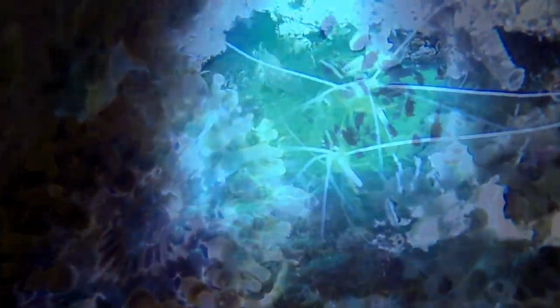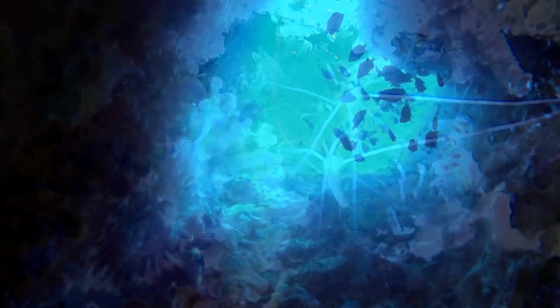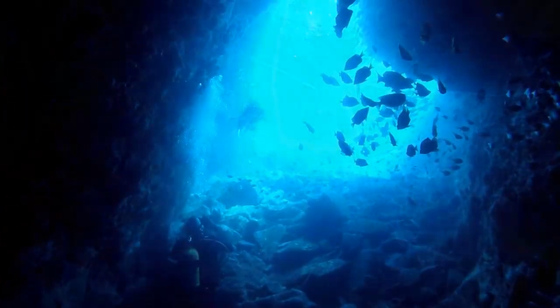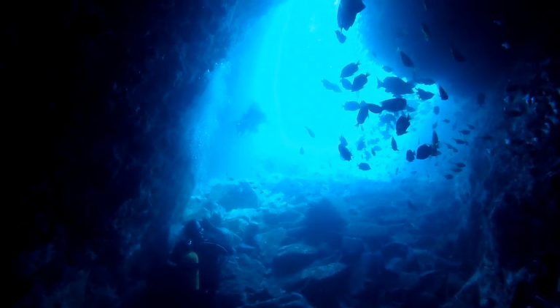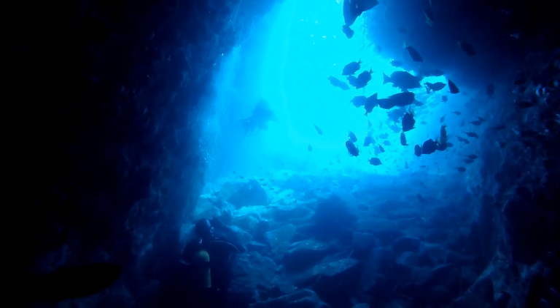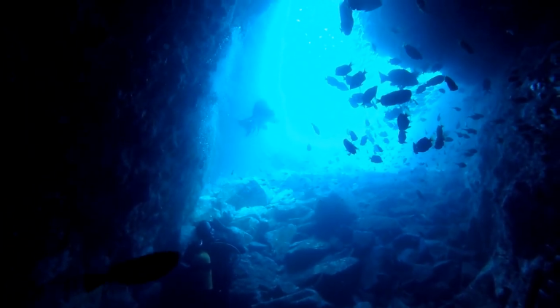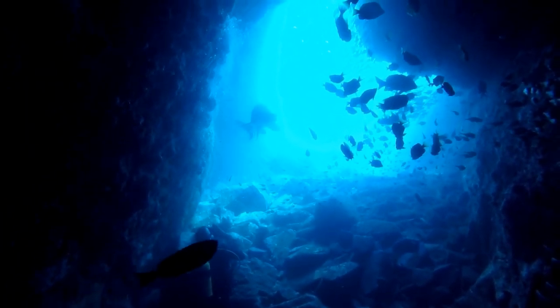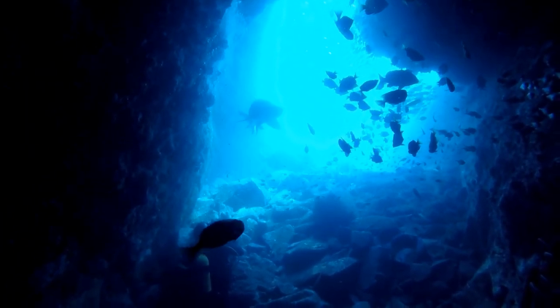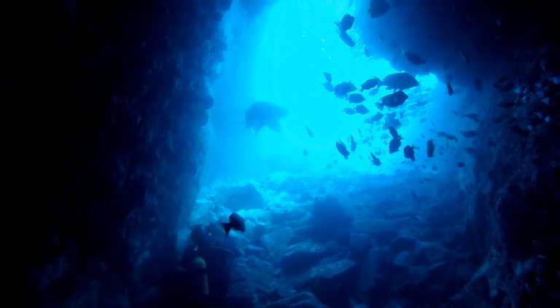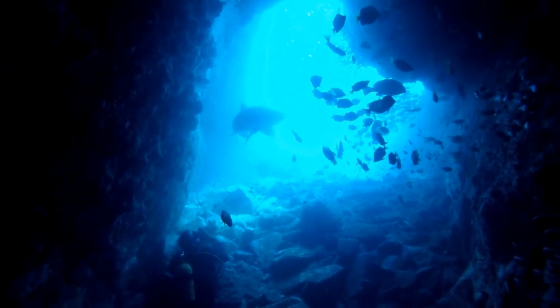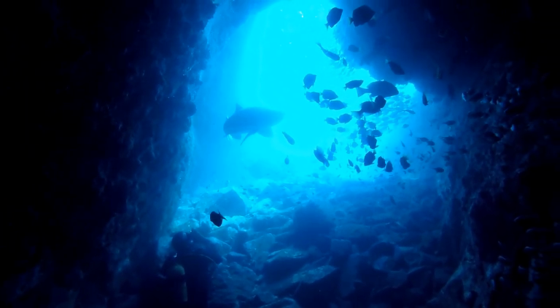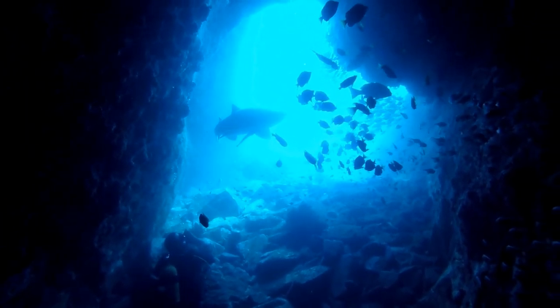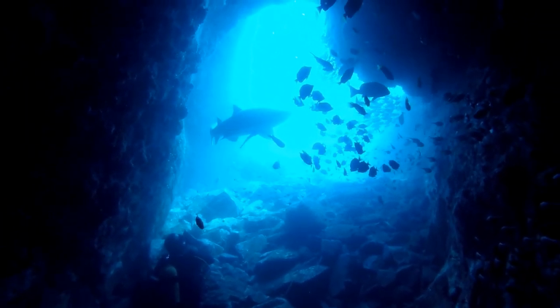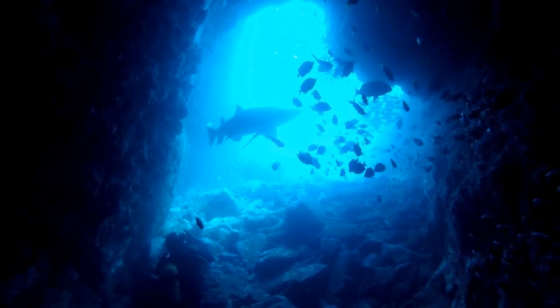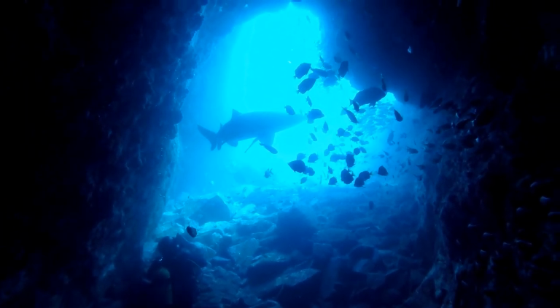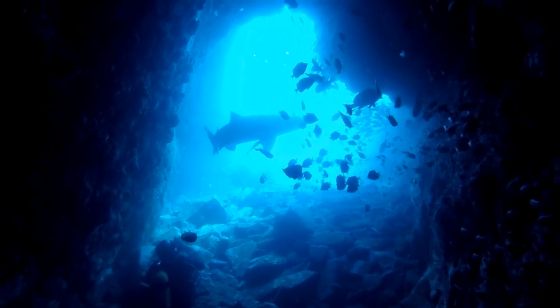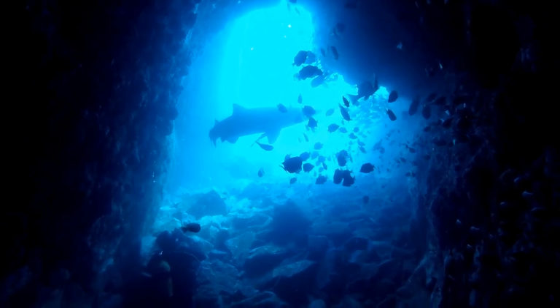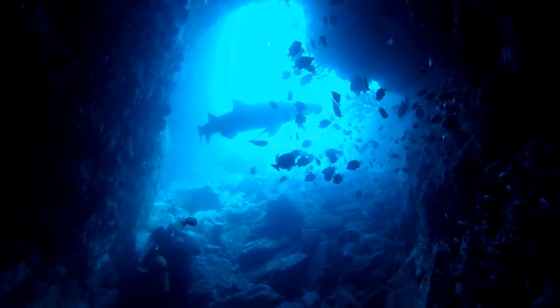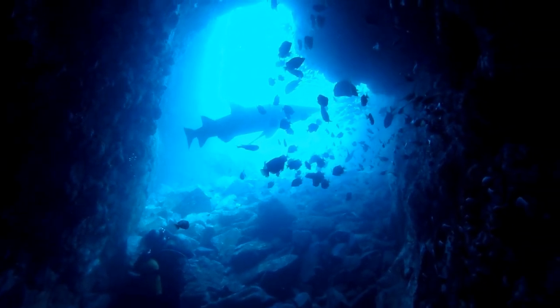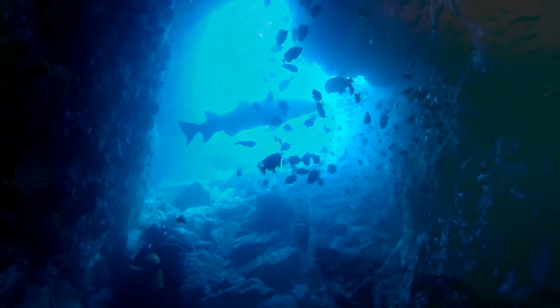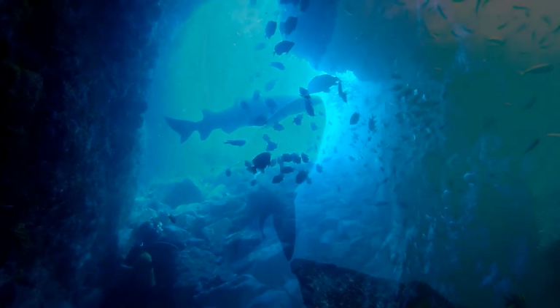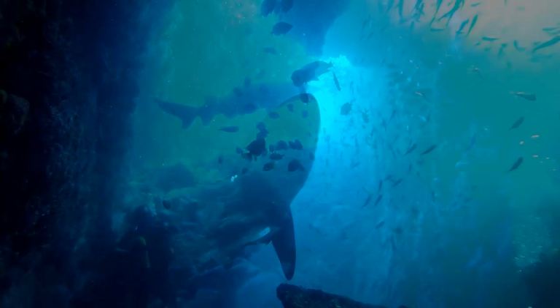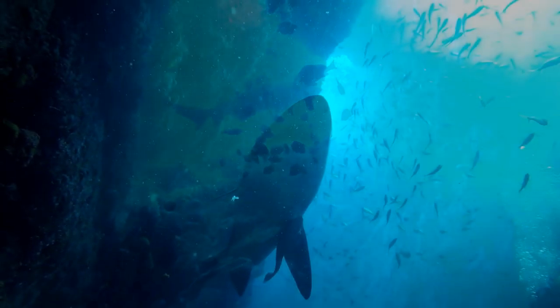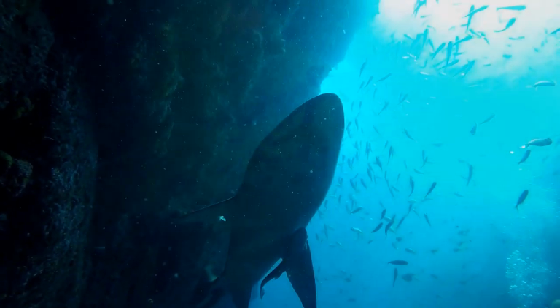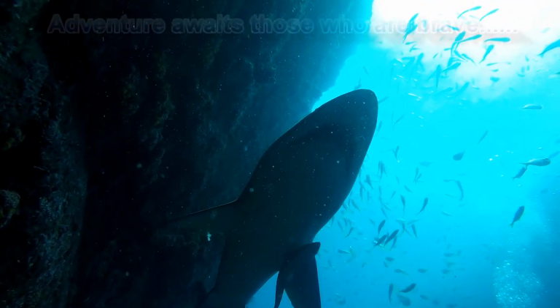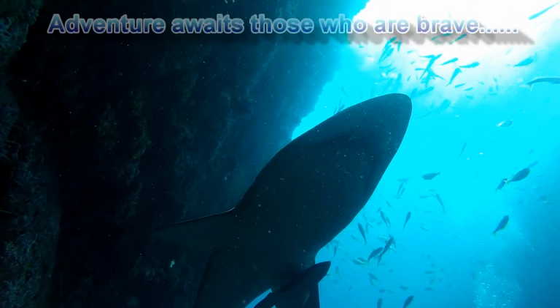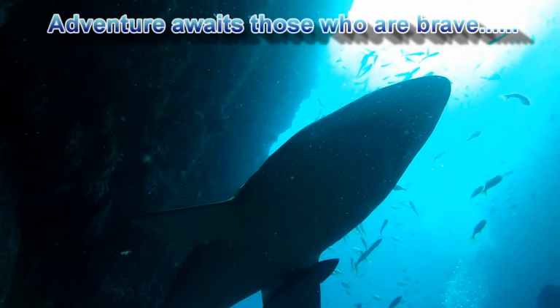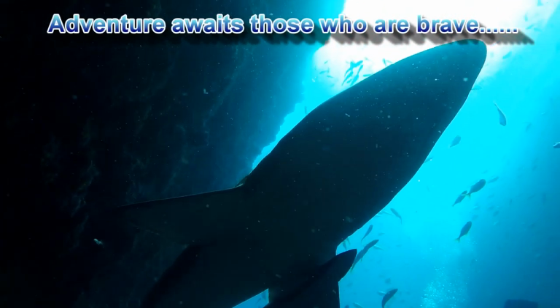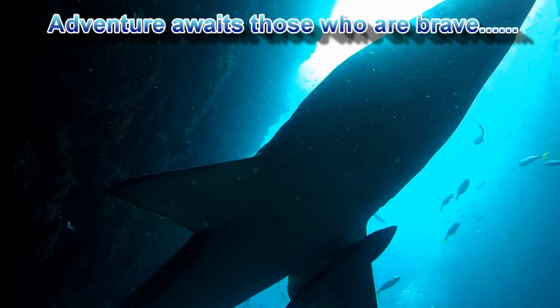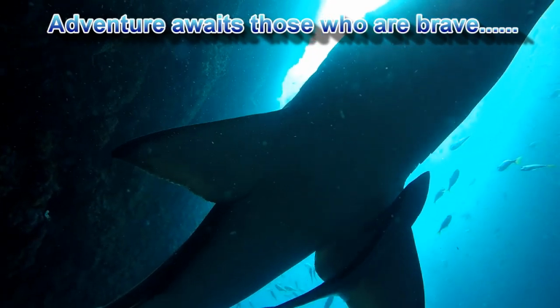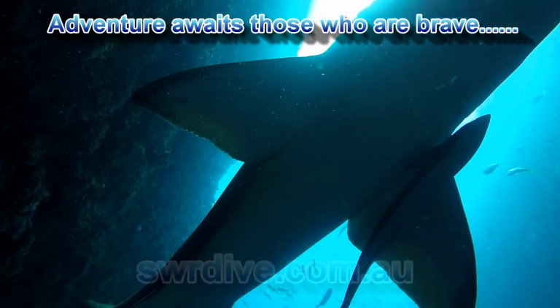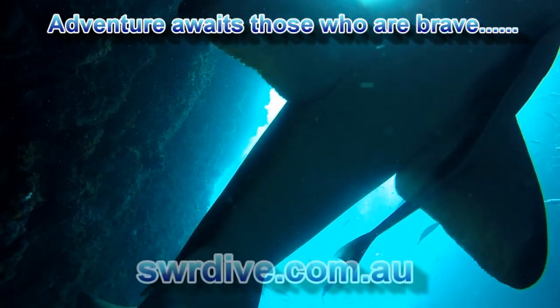At this time of year it's unusual to find sharks in the shallow entrance of the cave because the water is just too warm for them. But this week, to our surprise, we were lucky enough to find this huge grey nurse putting on a spectacular show for us.